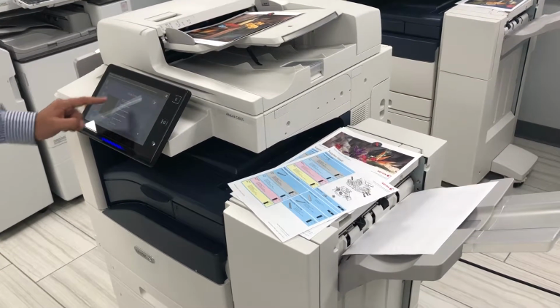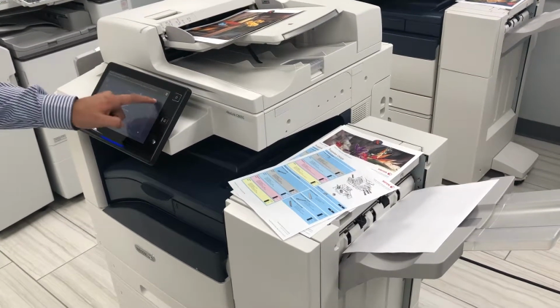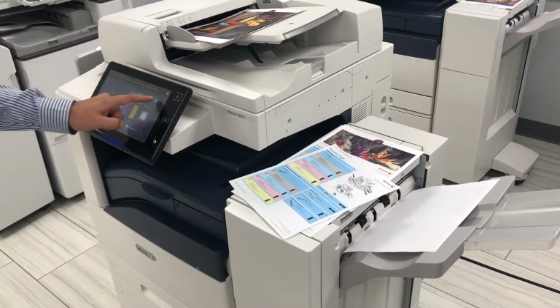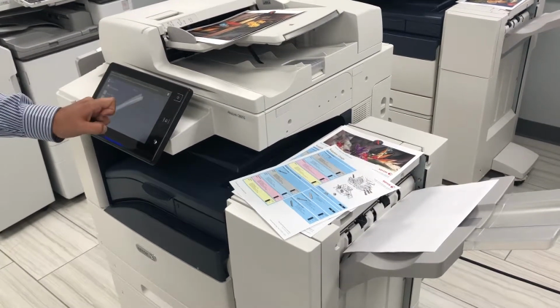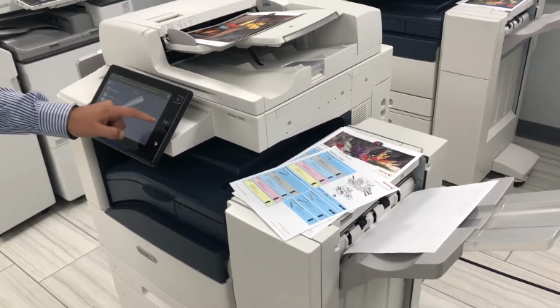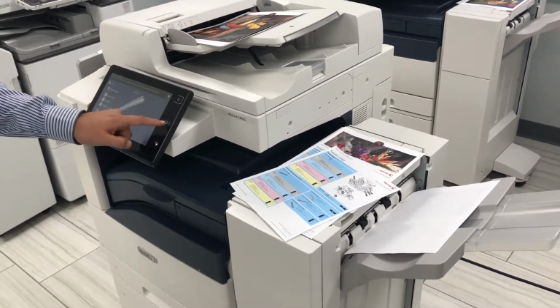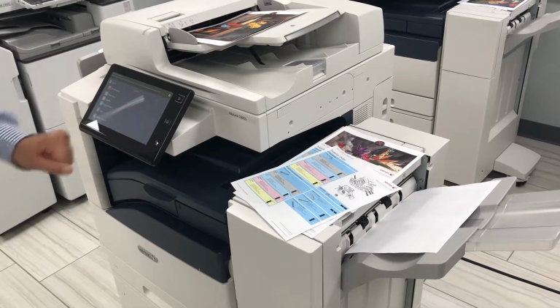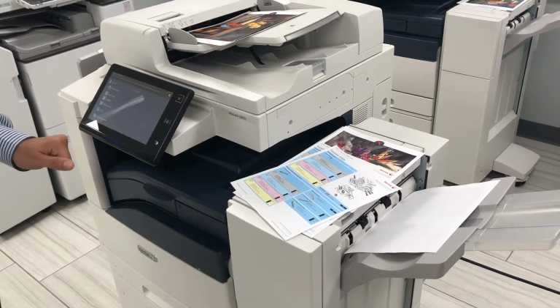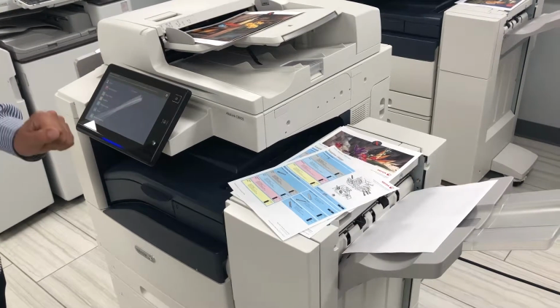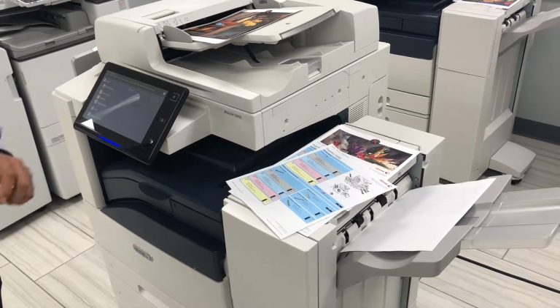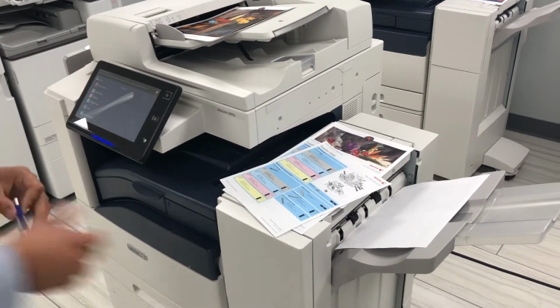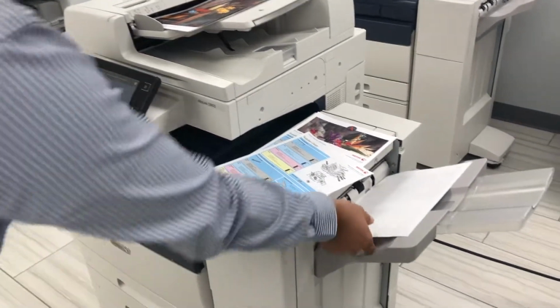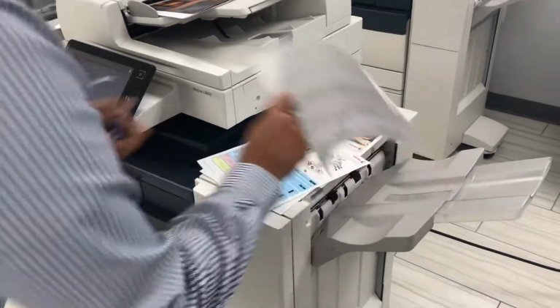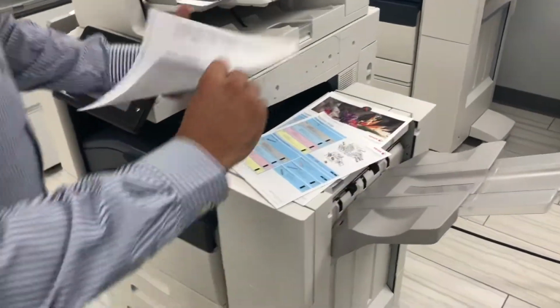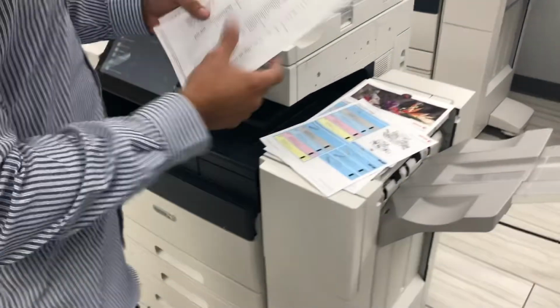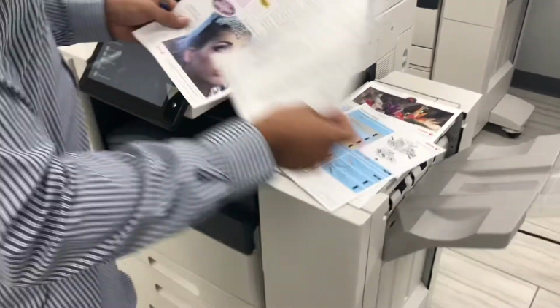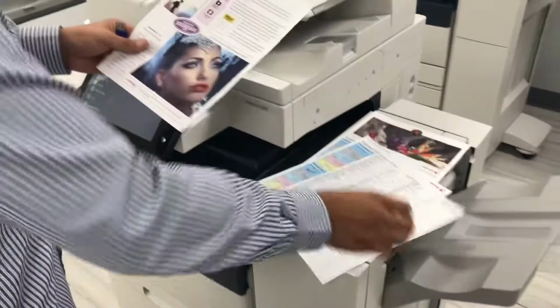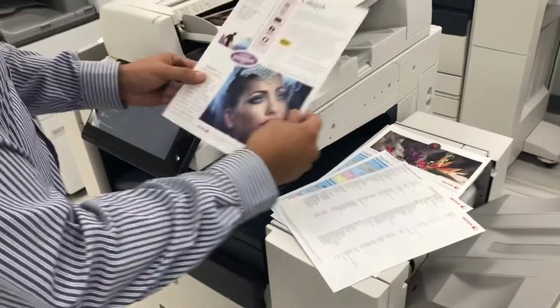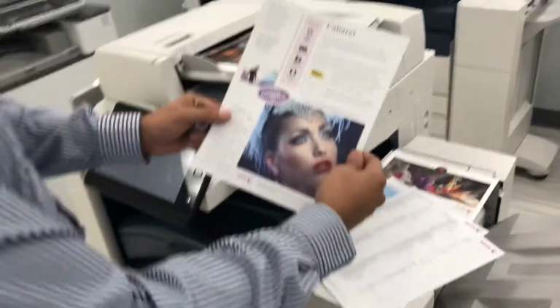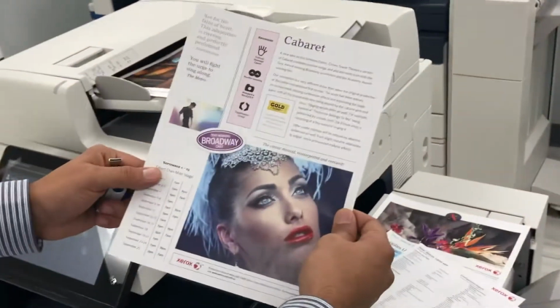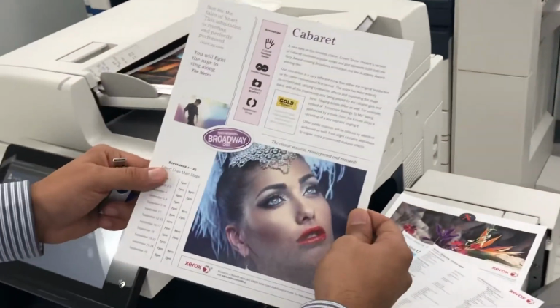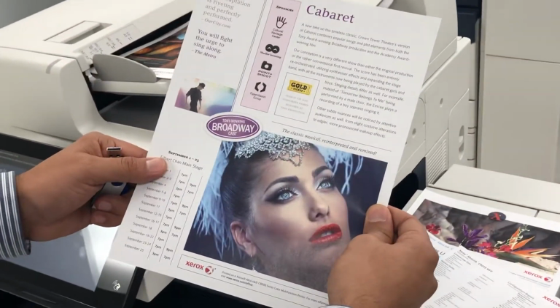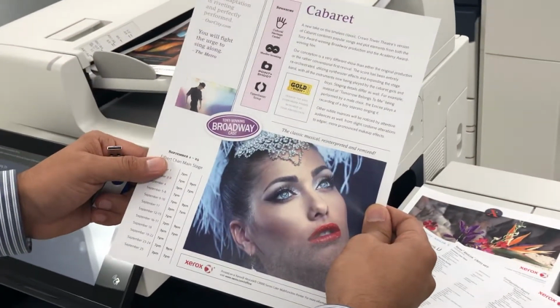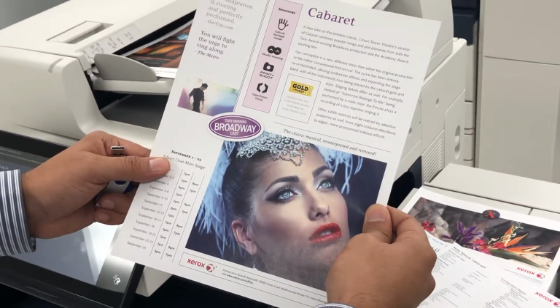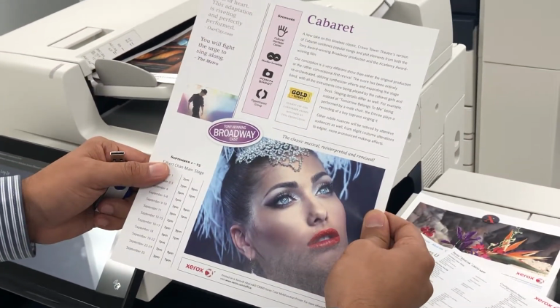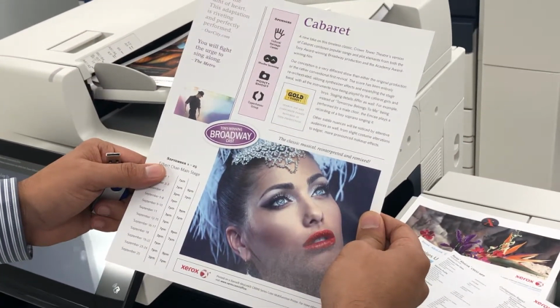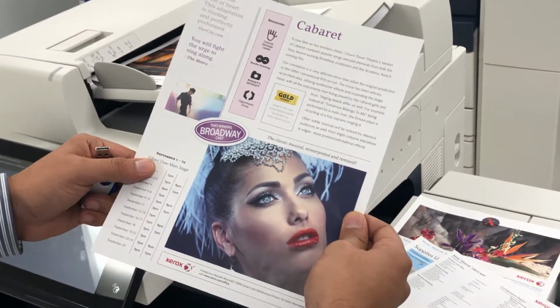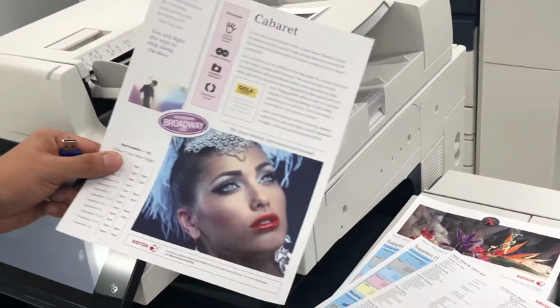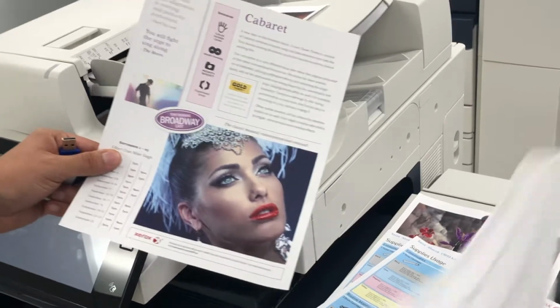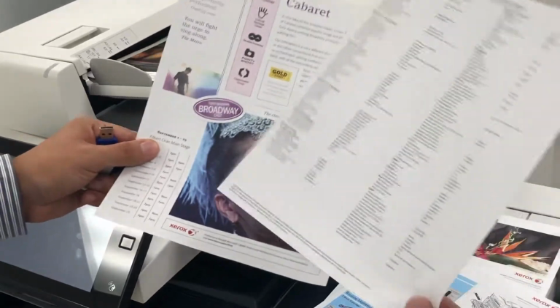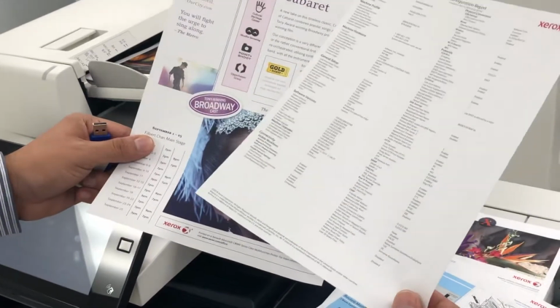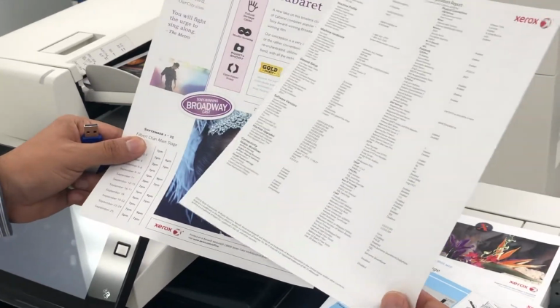You can actually purchase these consumables directly through us as well — they're very inexpensive. This is just a demo page, very nice, clean image, and your configuration report here.